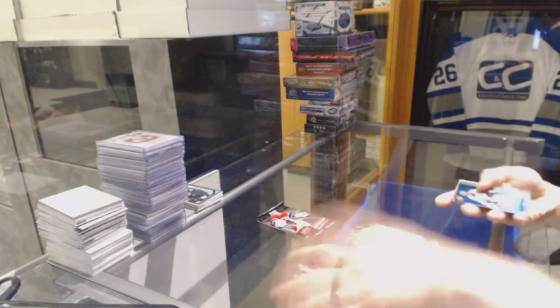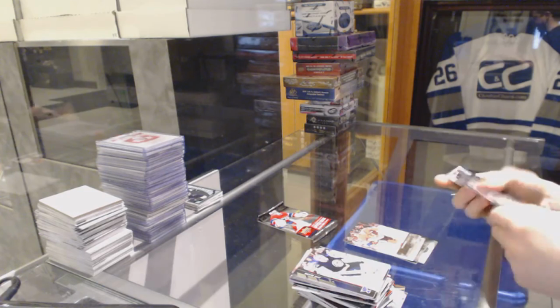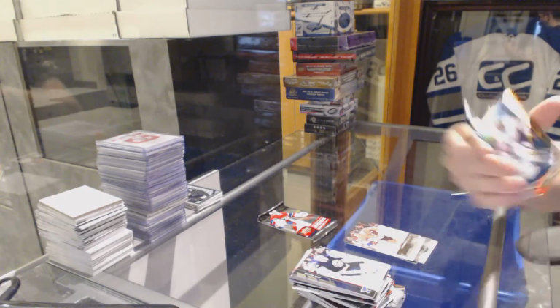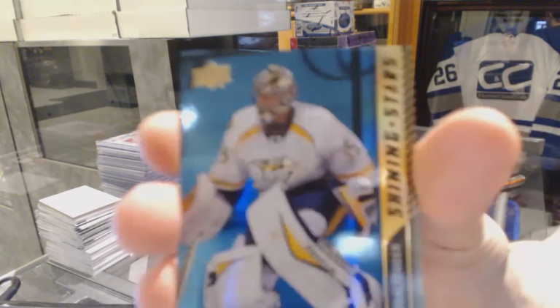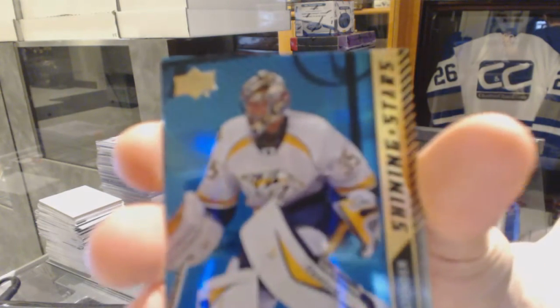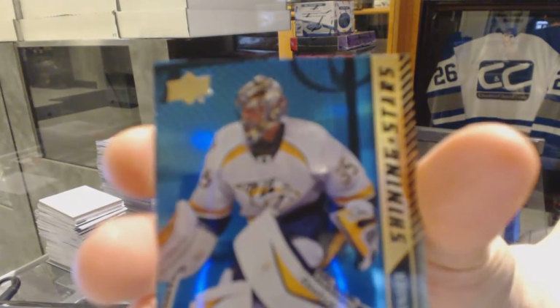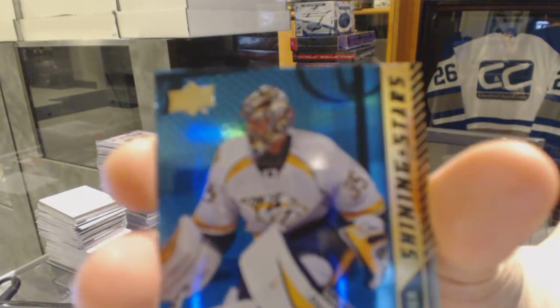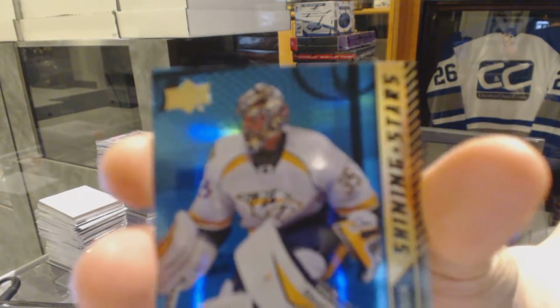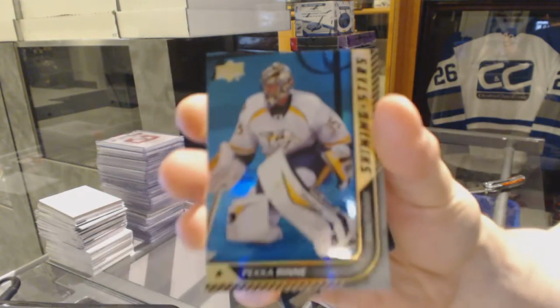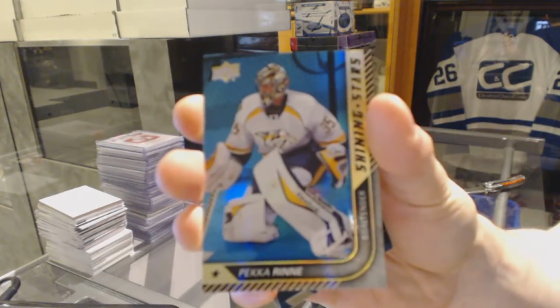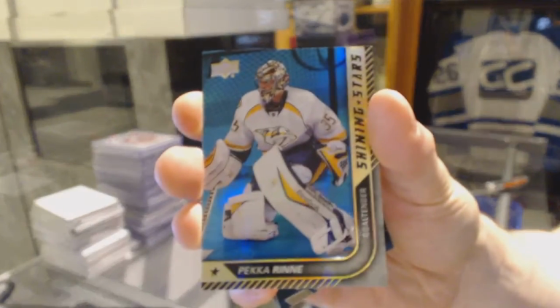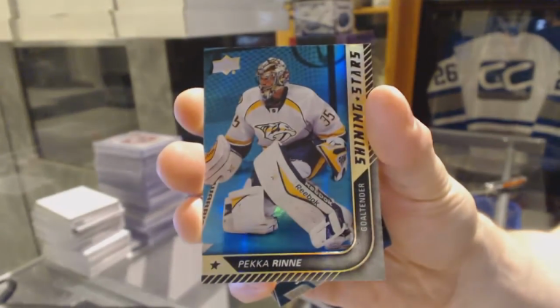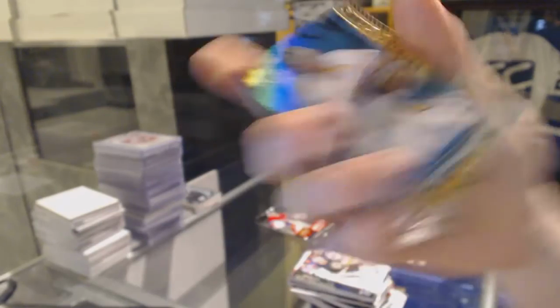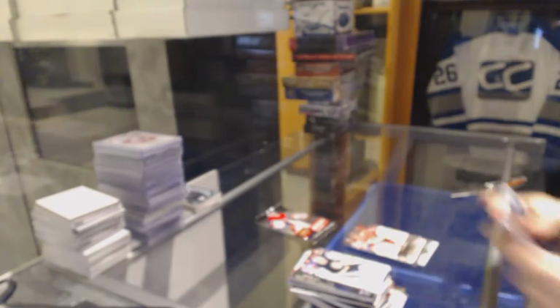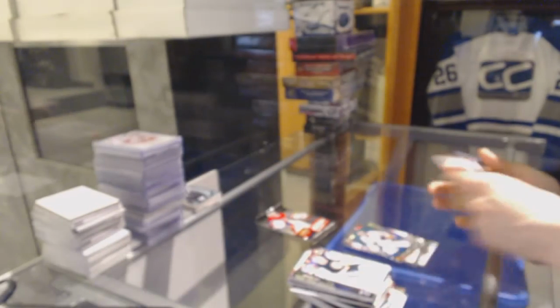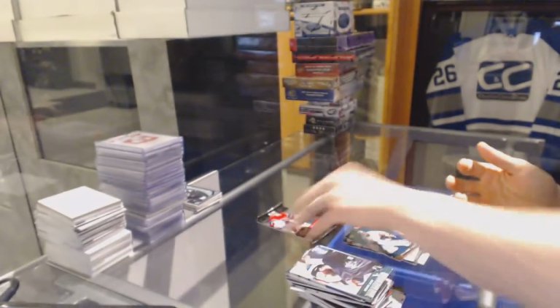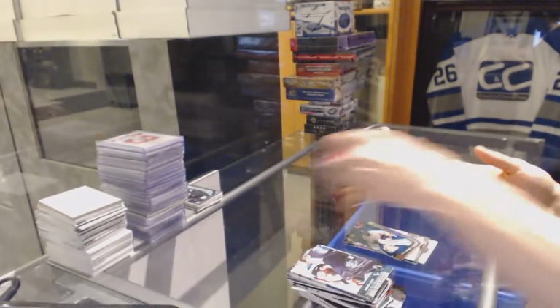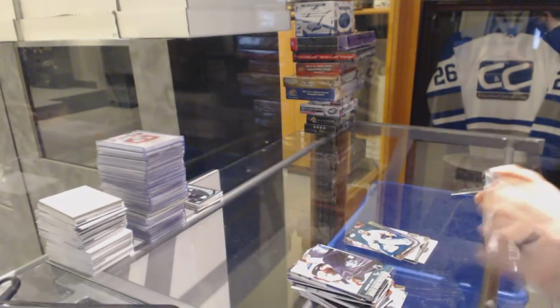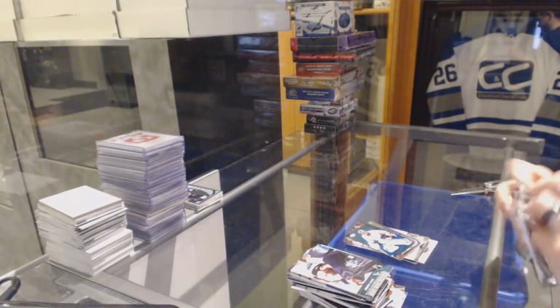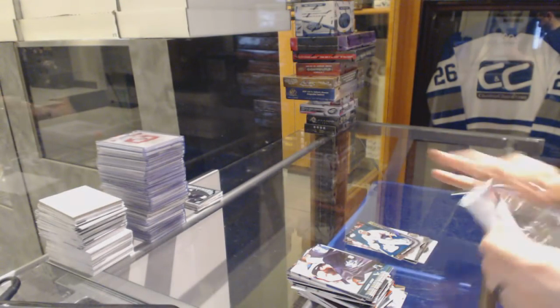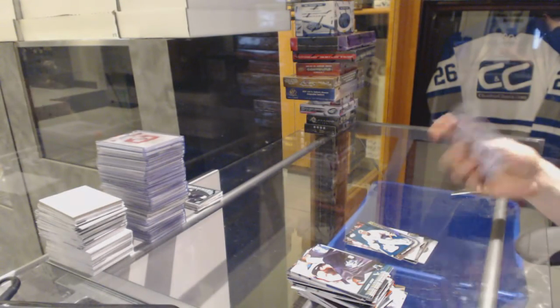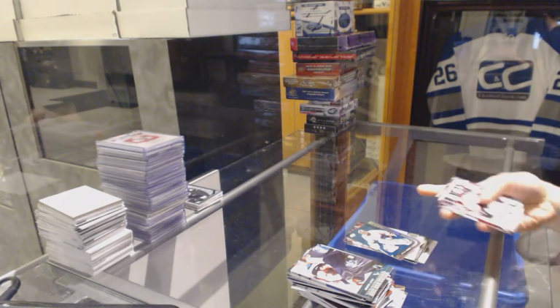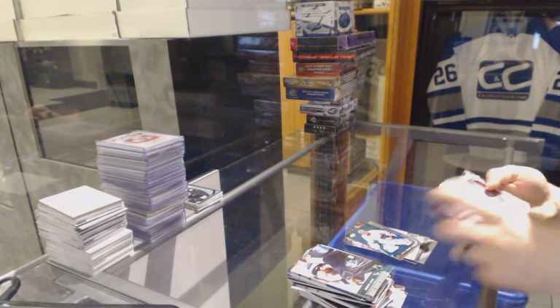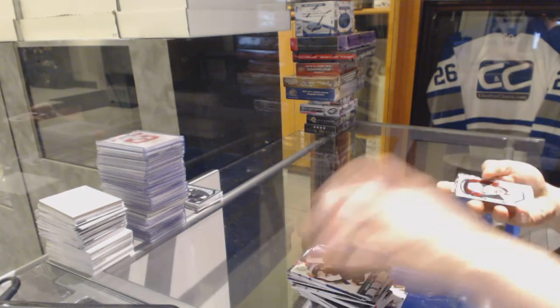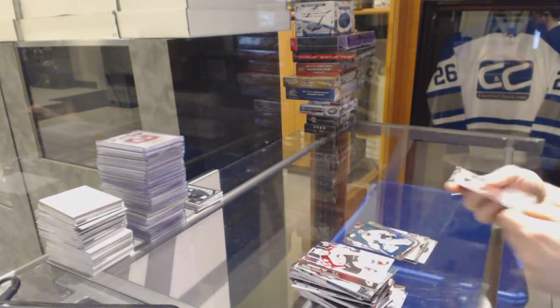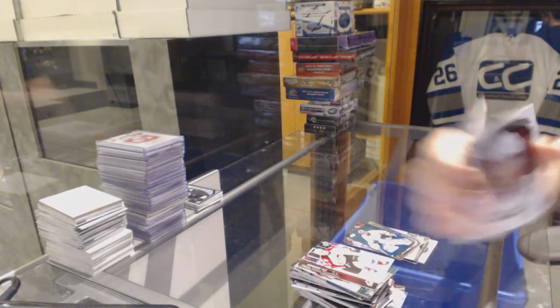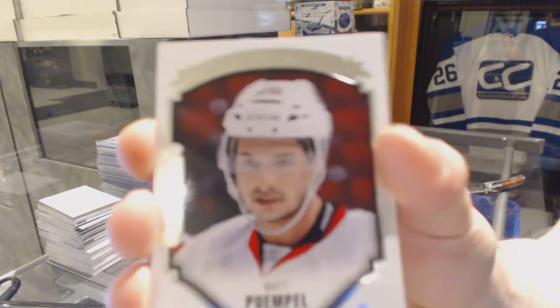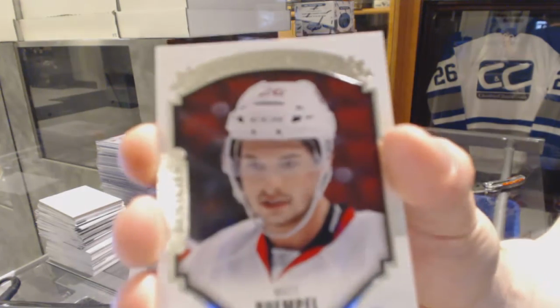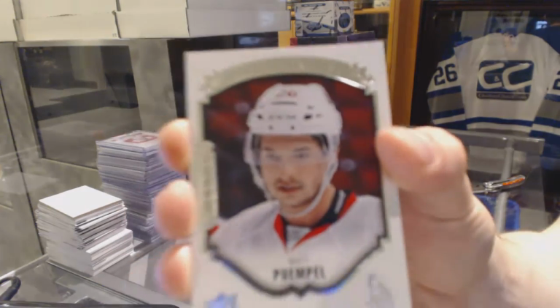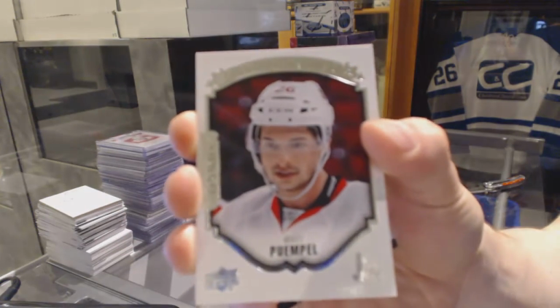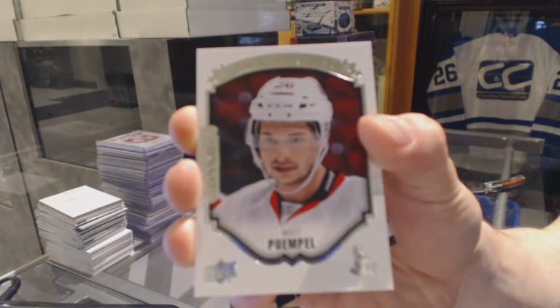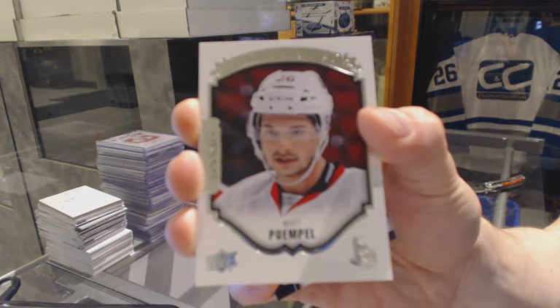Shining Stars Blue for the Nashville Predators, Pekka Rinne. And Portraits for the Ottawa Senators, Matt Pumple.